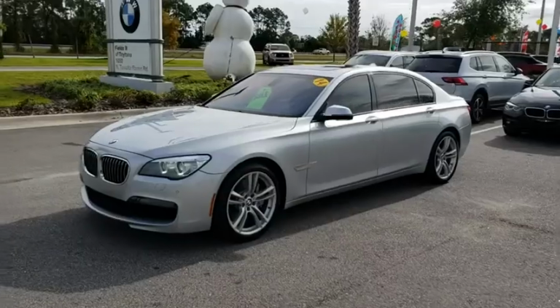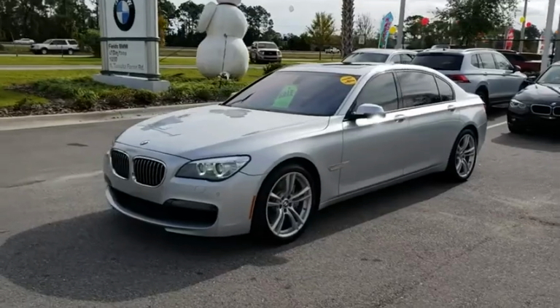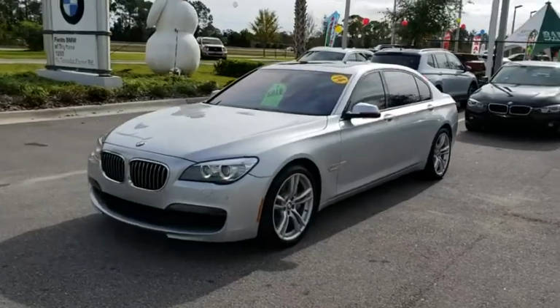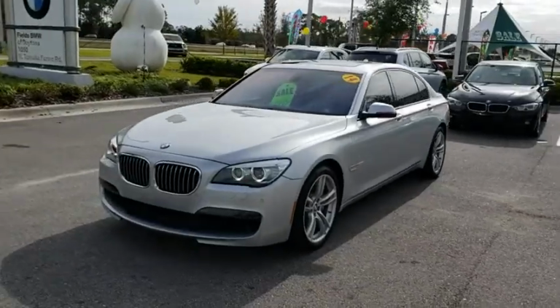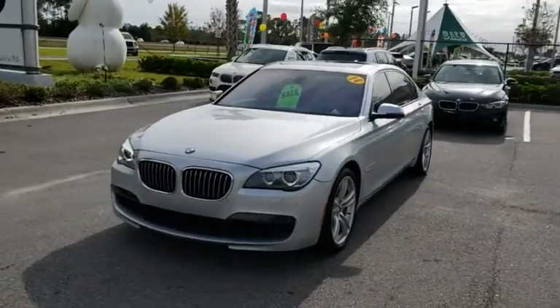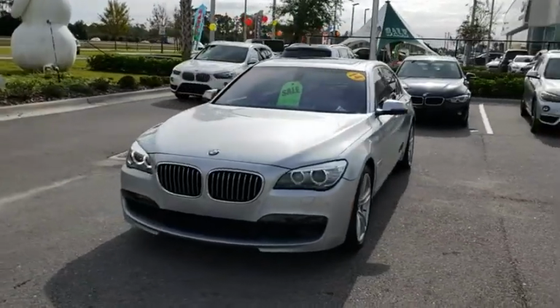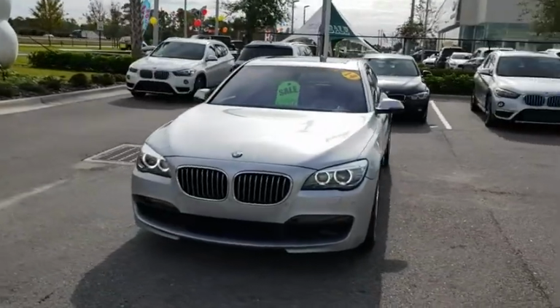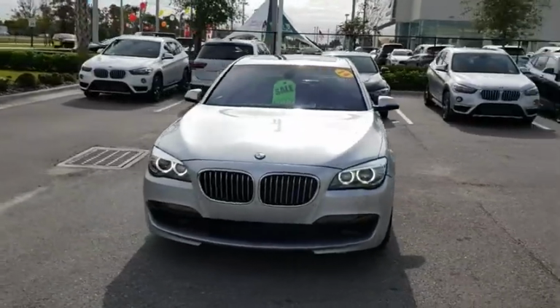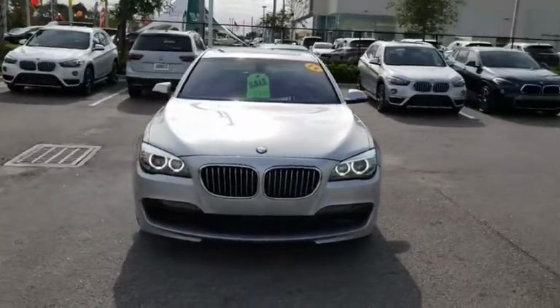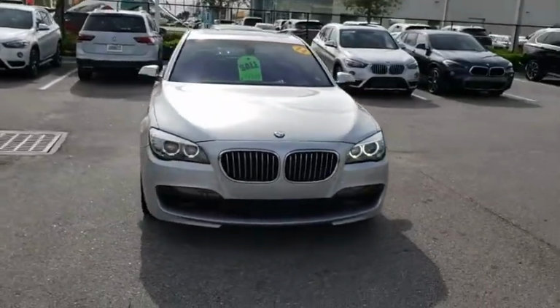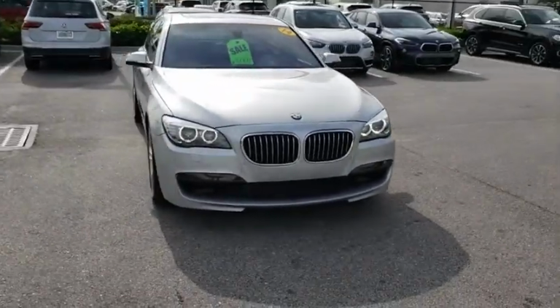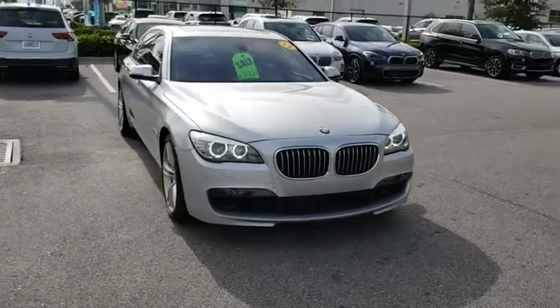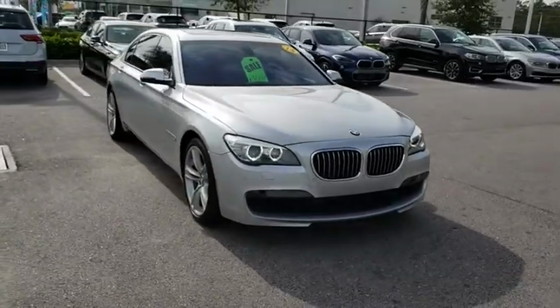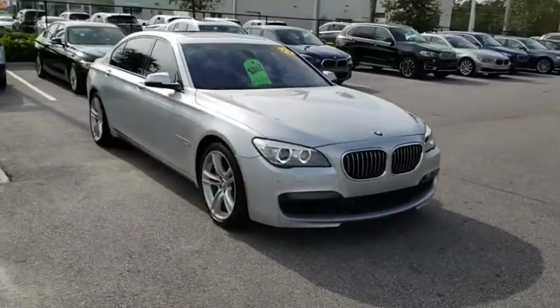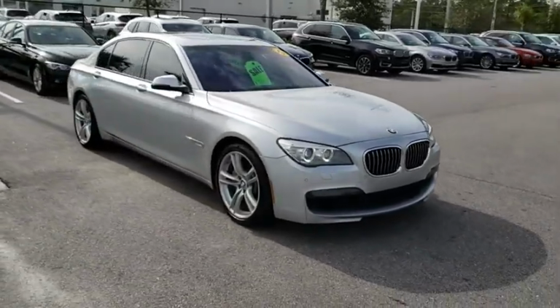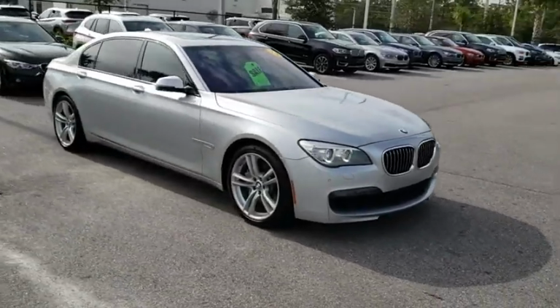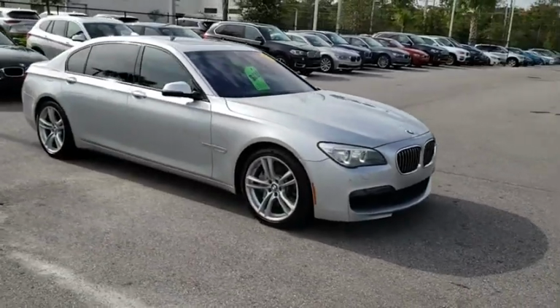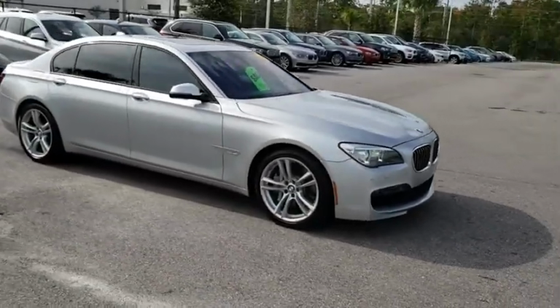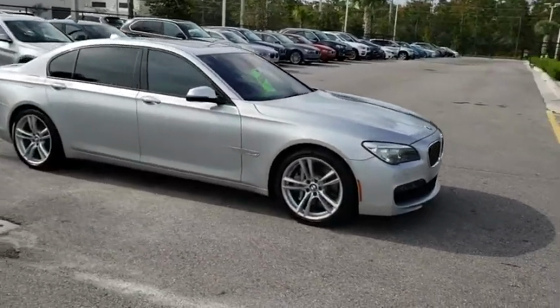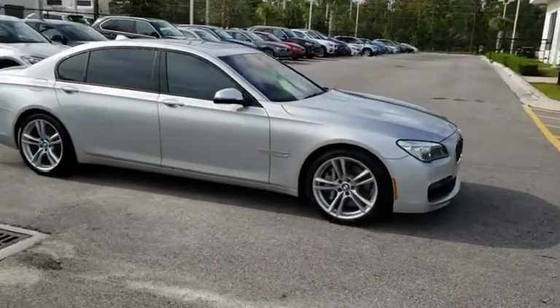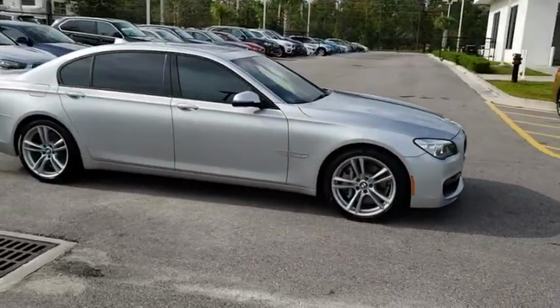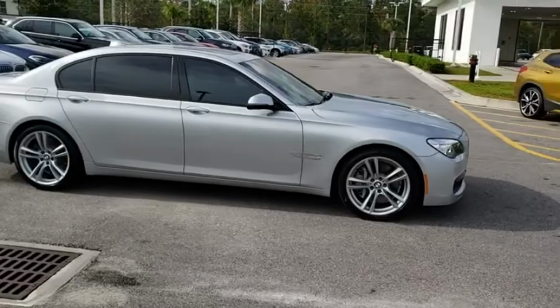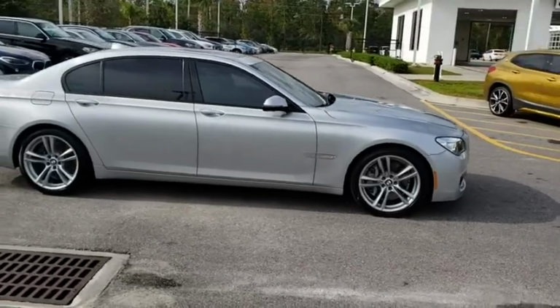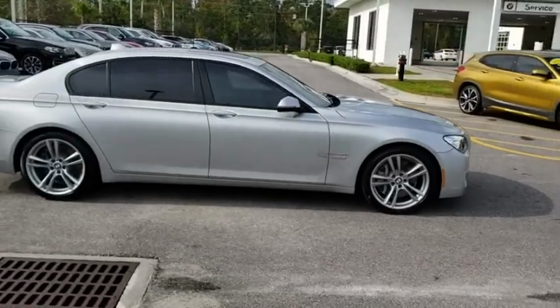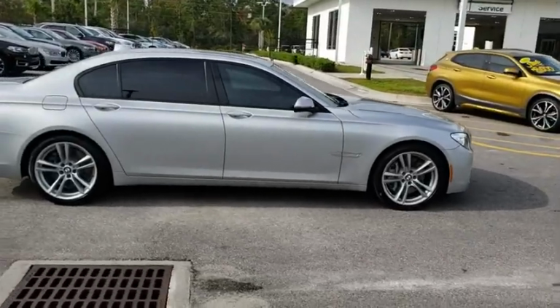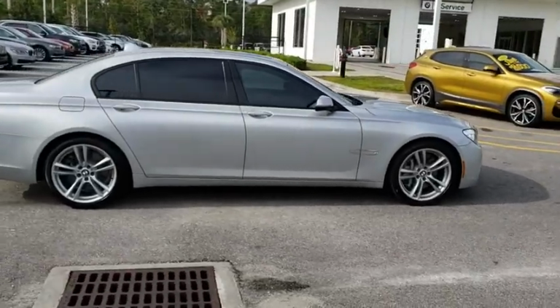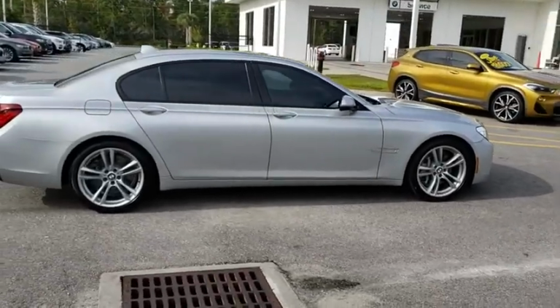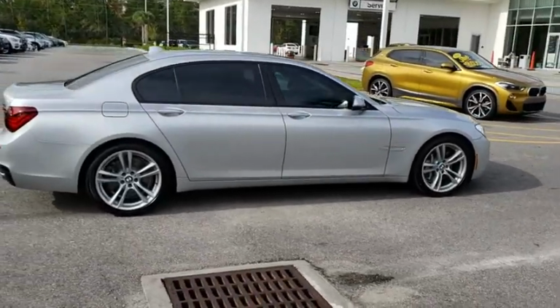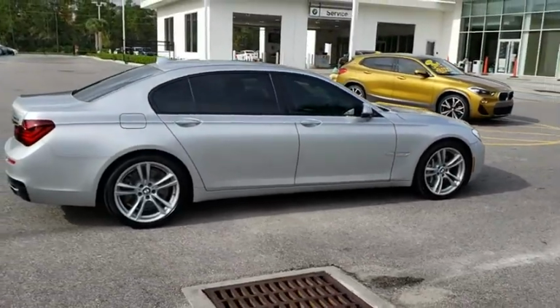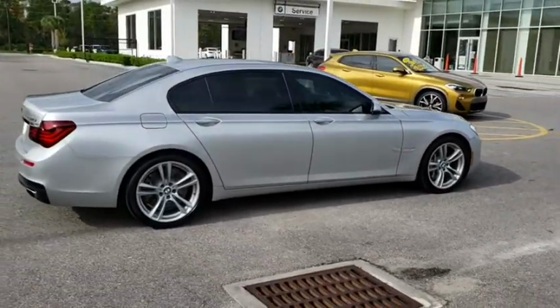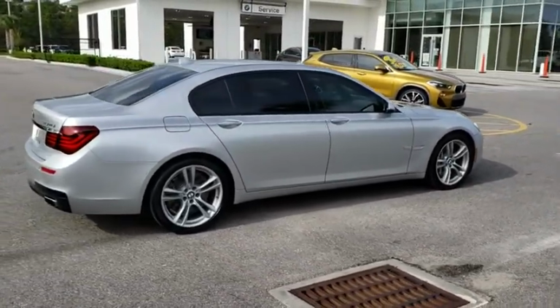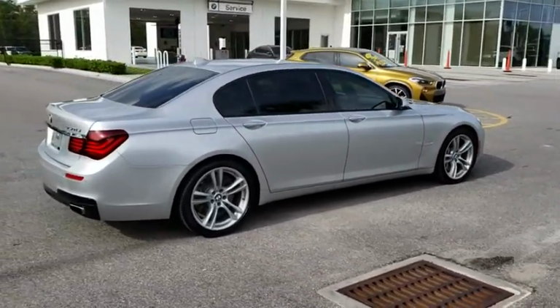The 2014 BMW 7 Series. The BMW 7 Series is BMW's flagship full-size sedan, and has always represented the top of luxury and technology. This vehicle has less than 75,000 miles.